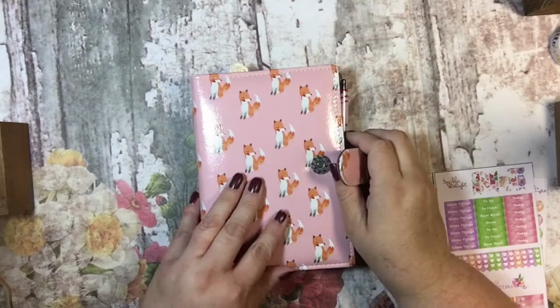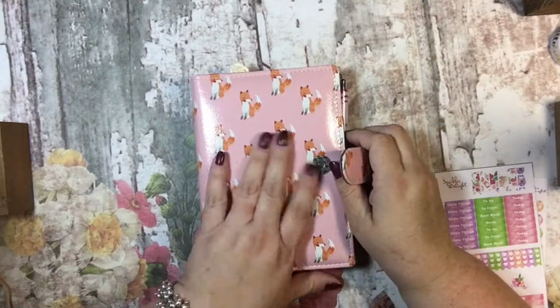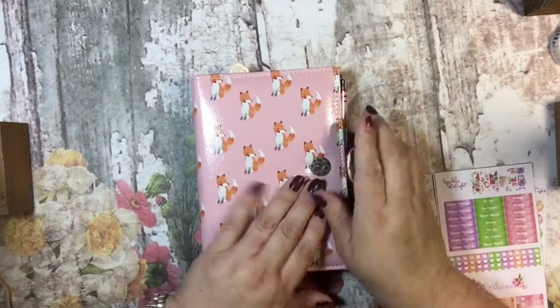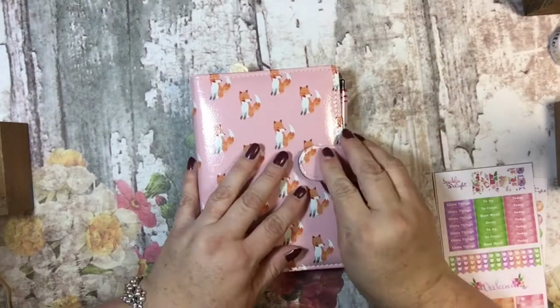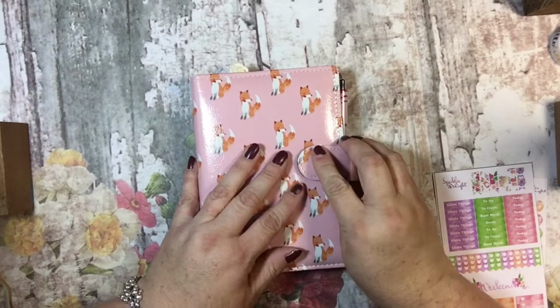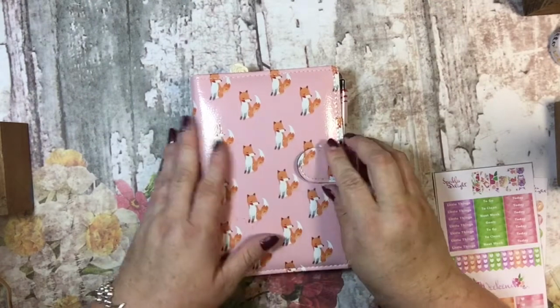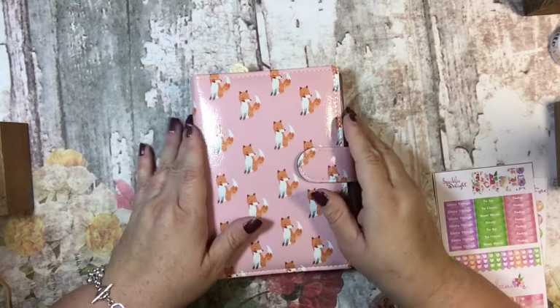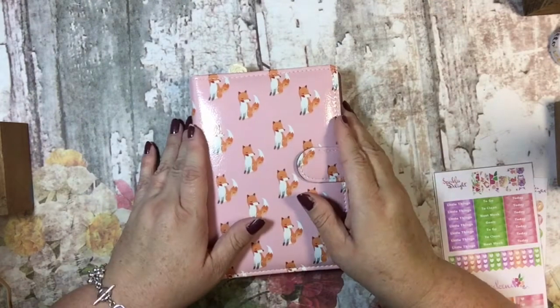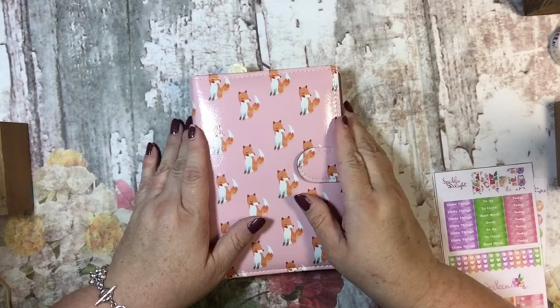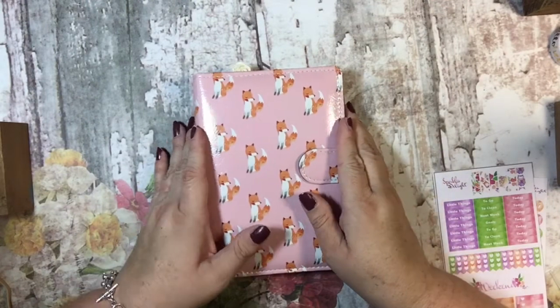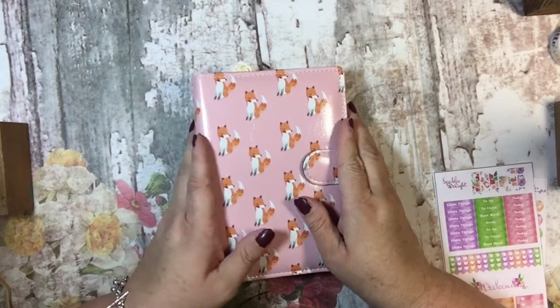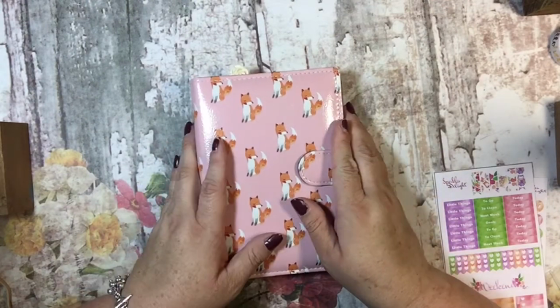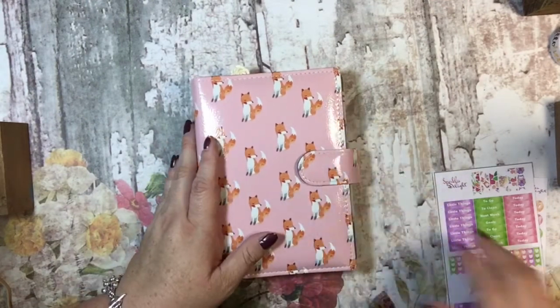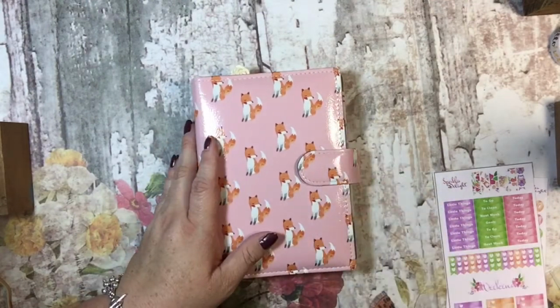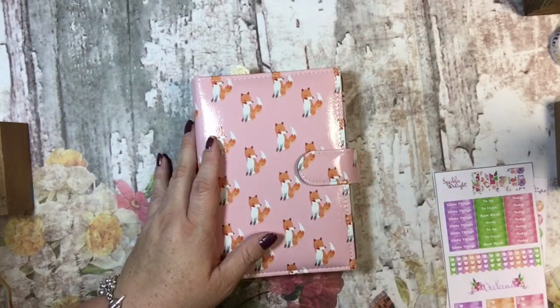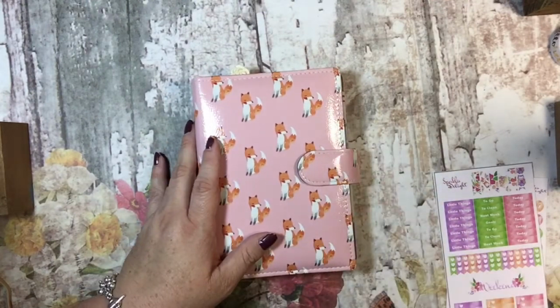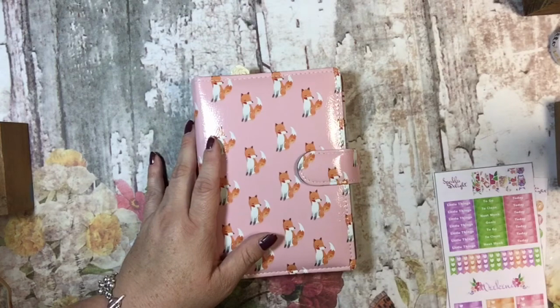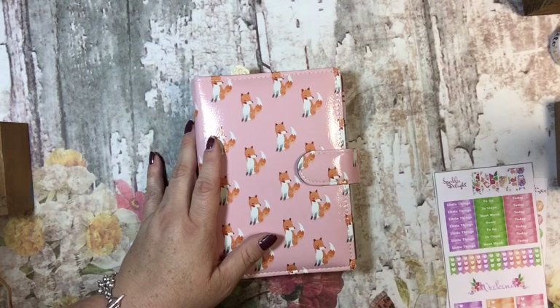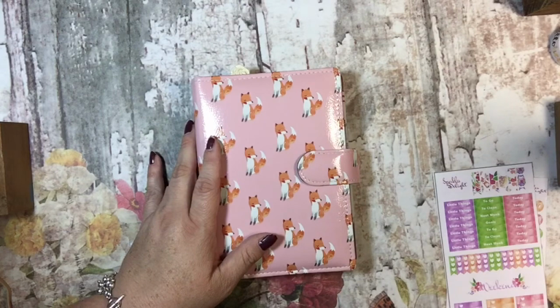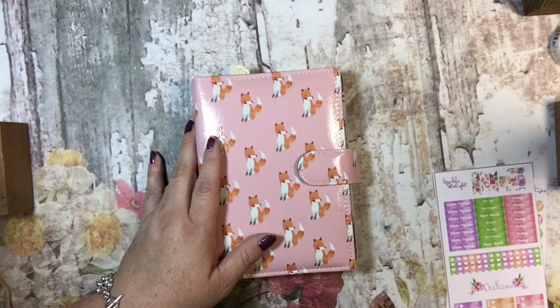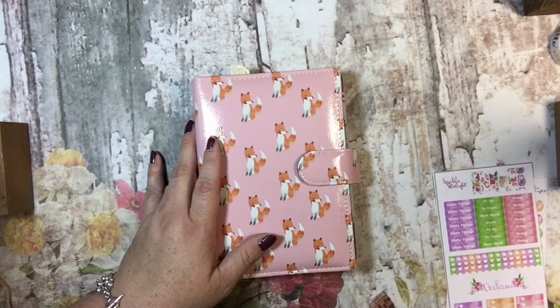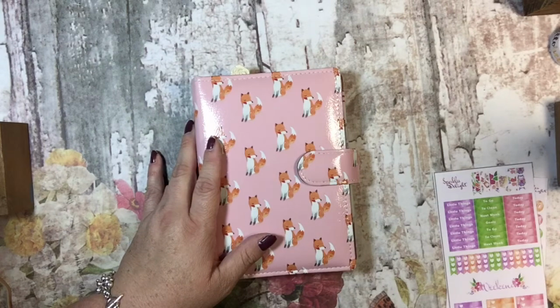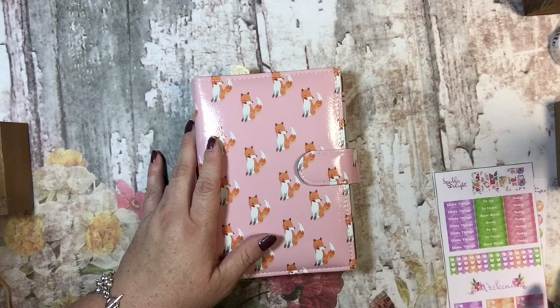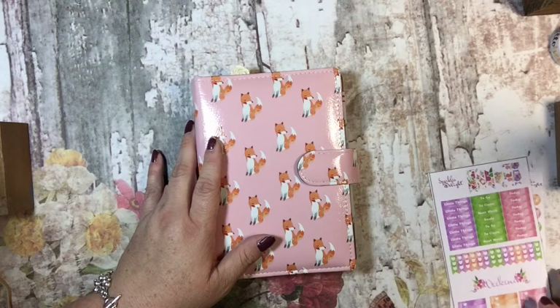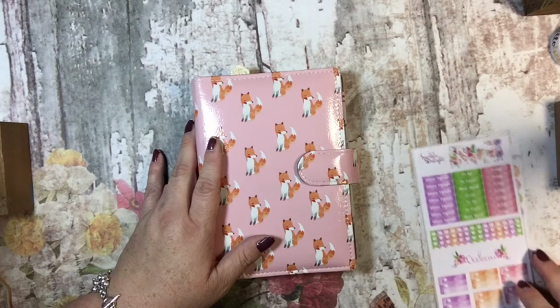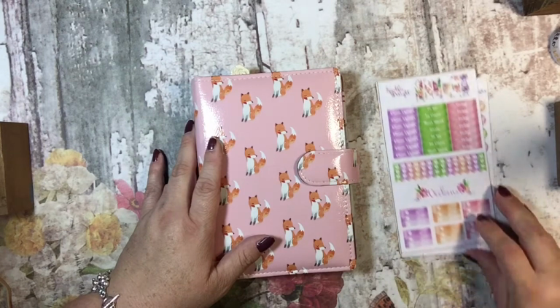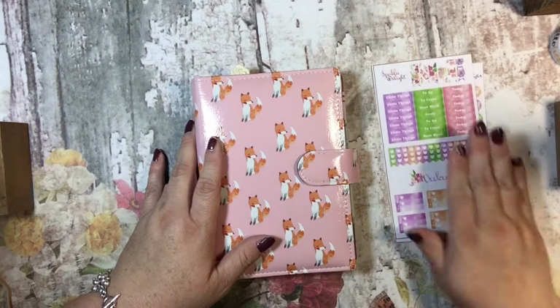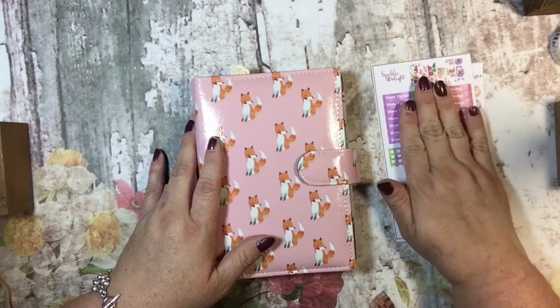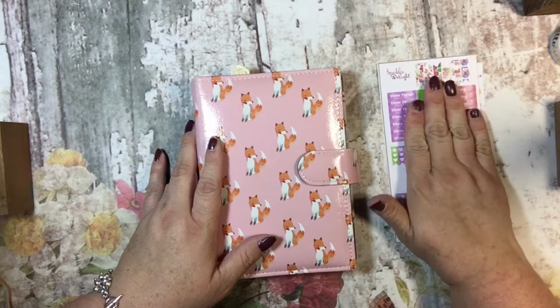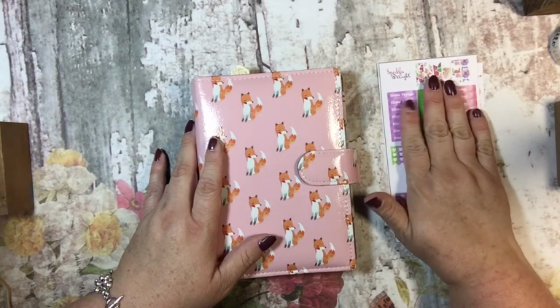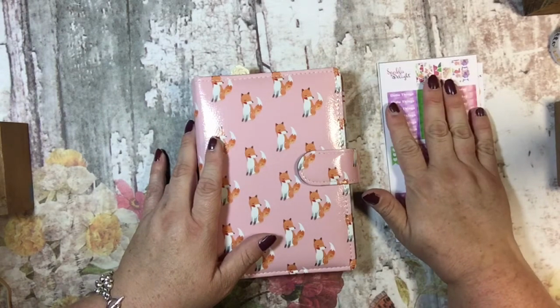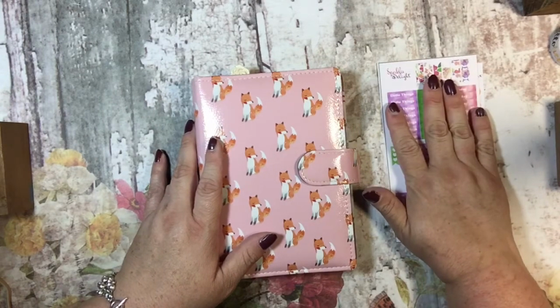Hi, this is Tammy and I want to do a walkthrough of my personal planner. This is the one I use for my business and I've decided I'm going to decorate this week, so I wanted to show you that as well.